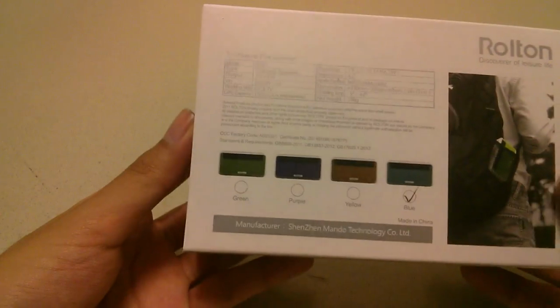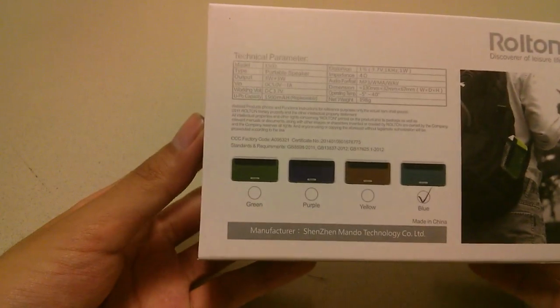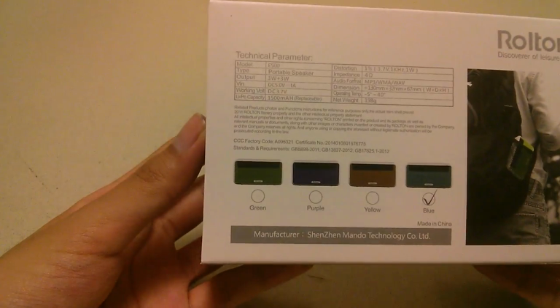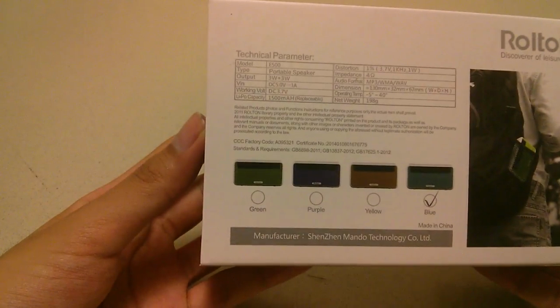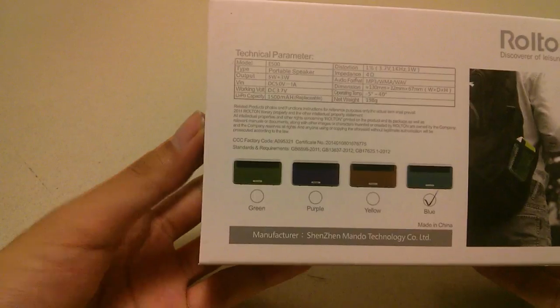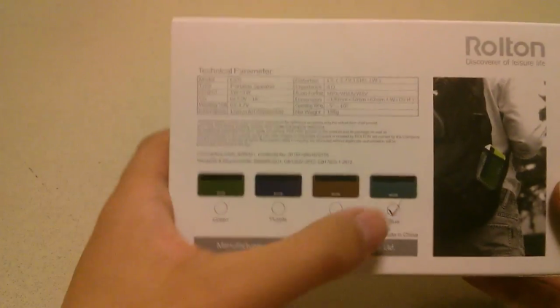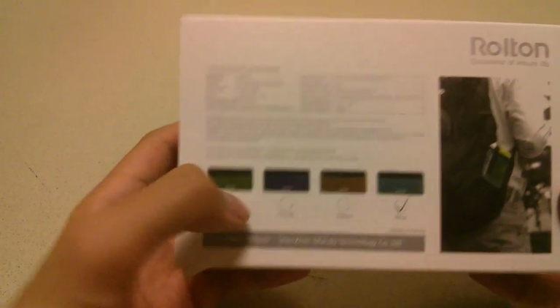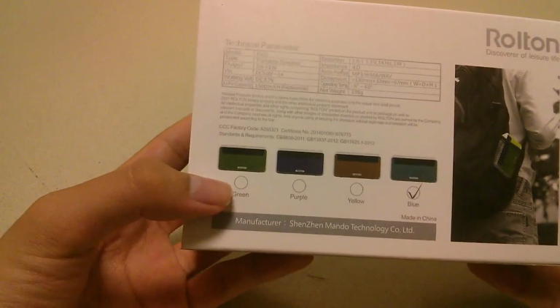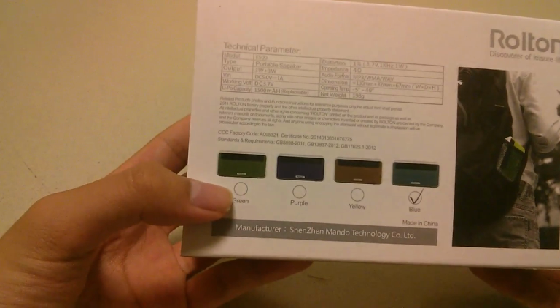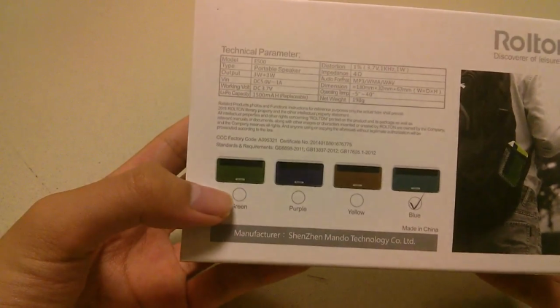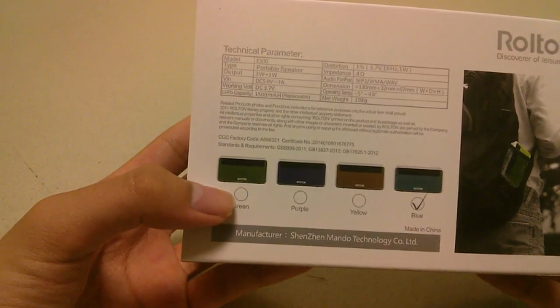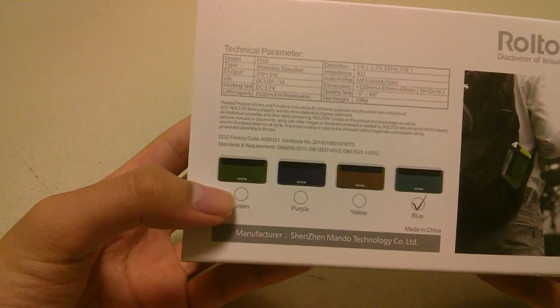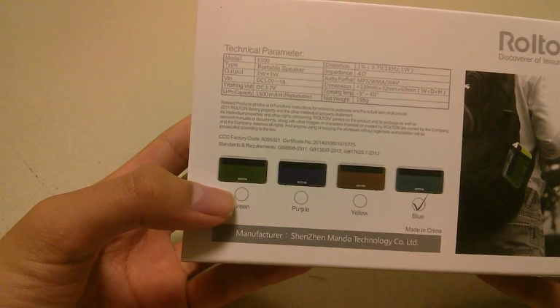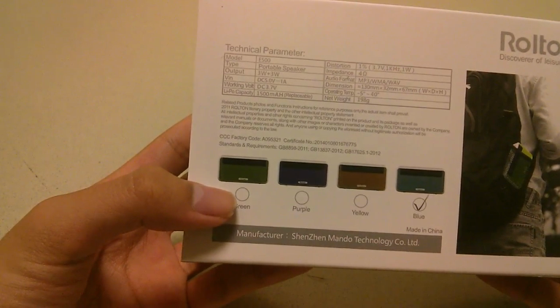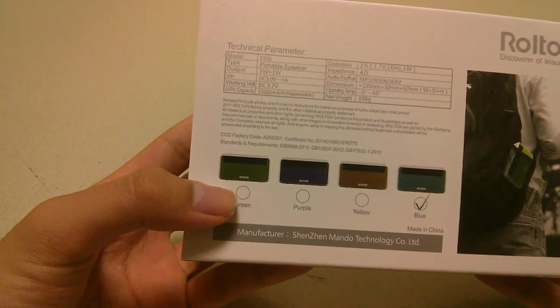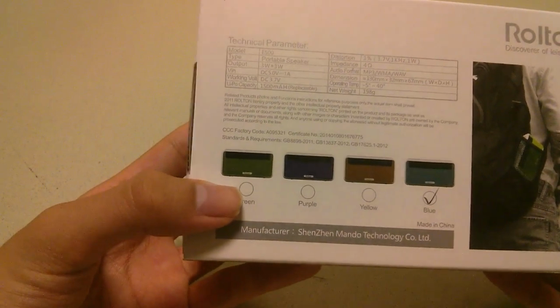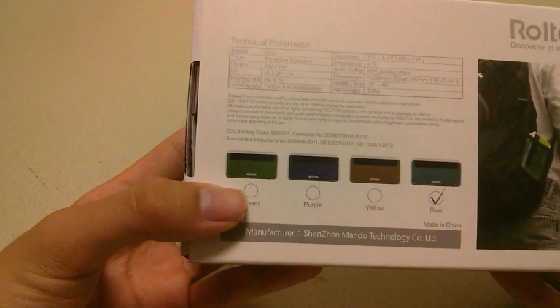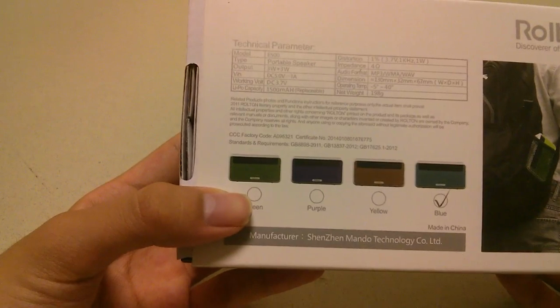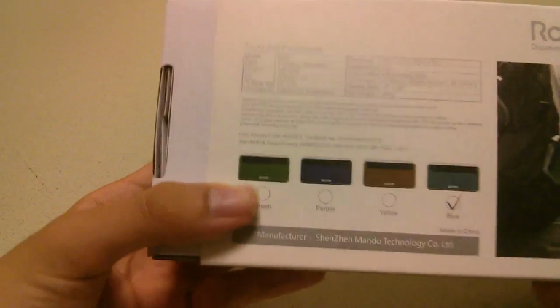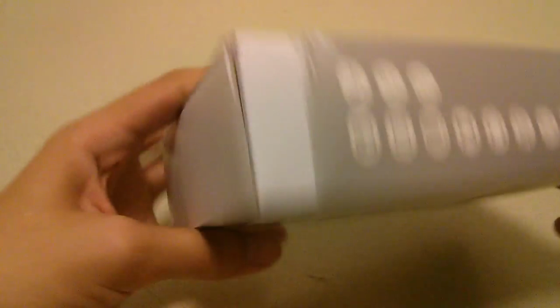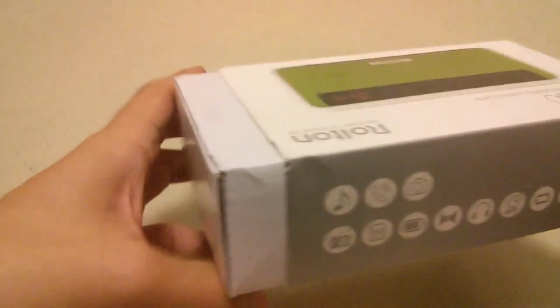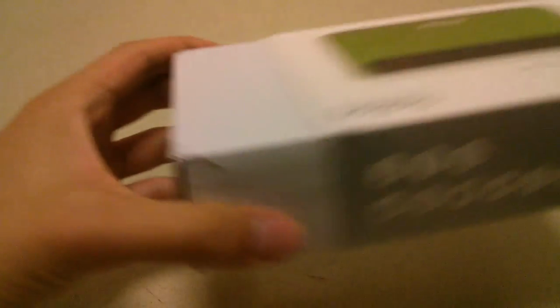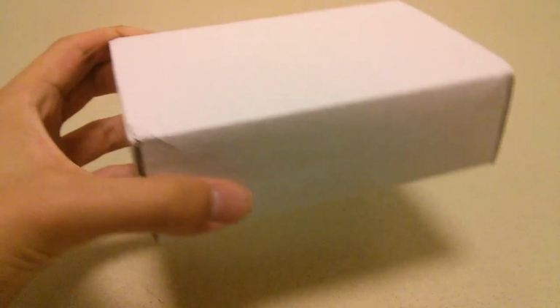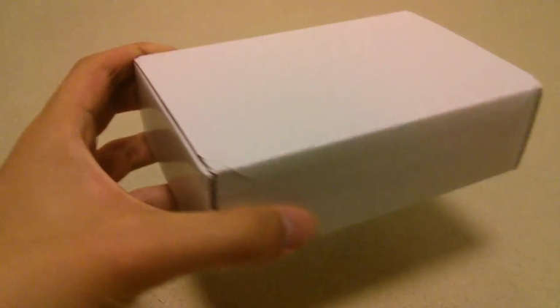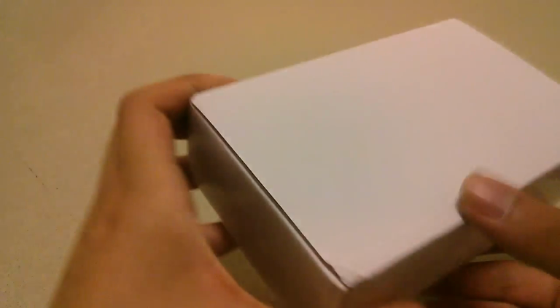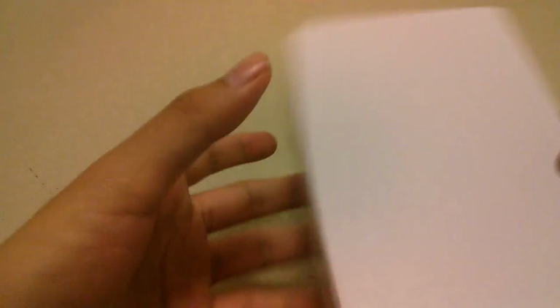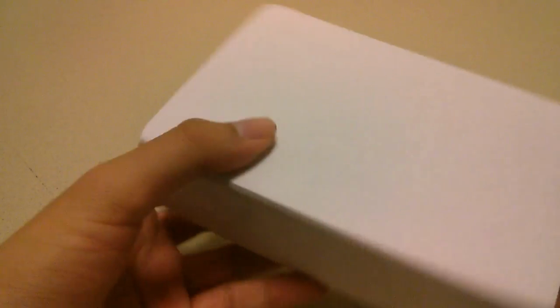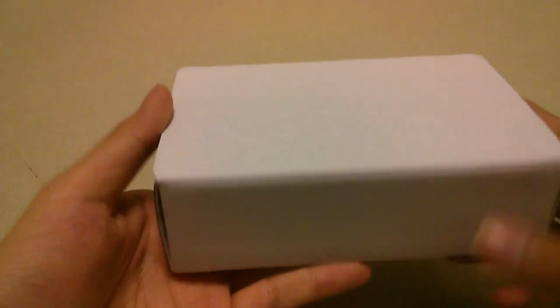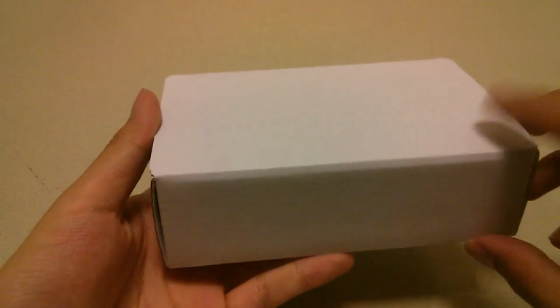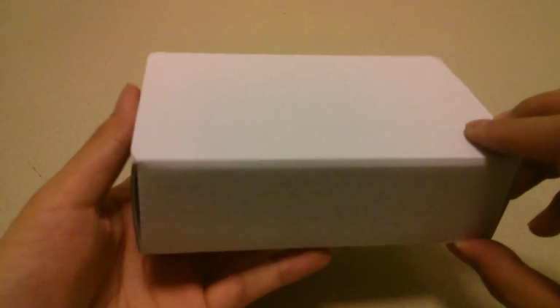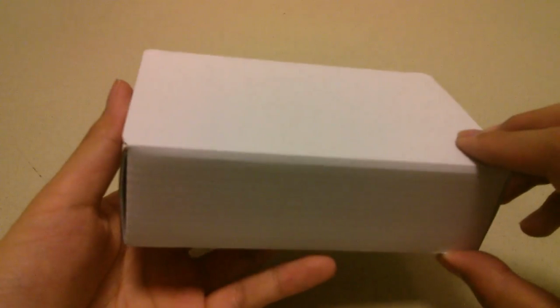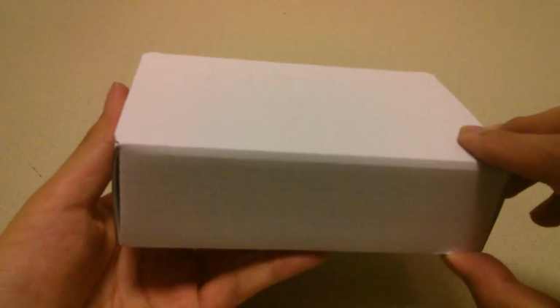It comes in four colors, and we have this cyan version. The net weight is 198 grams, so it's still pretty light. It uses a standard 1,500 mAh capacity rechargeable lithium-ion battery.